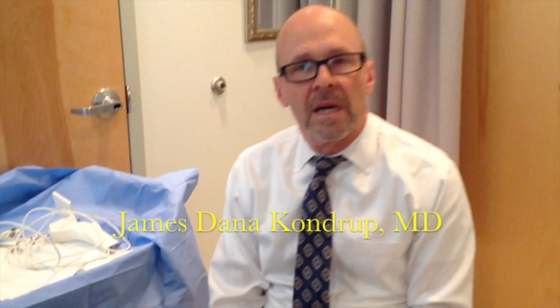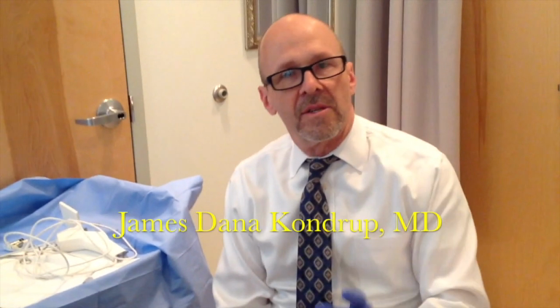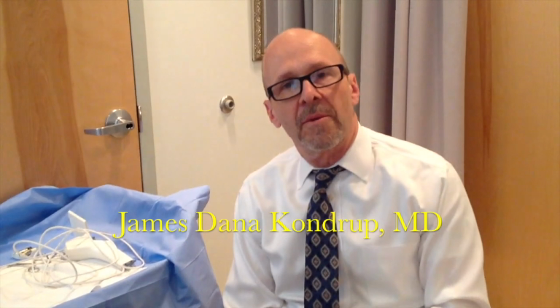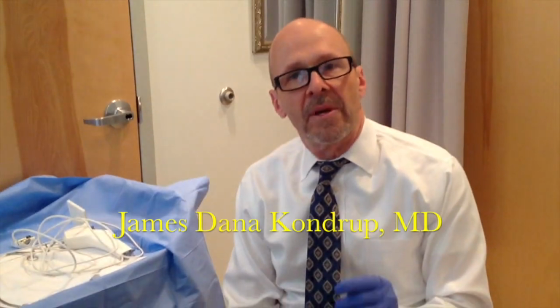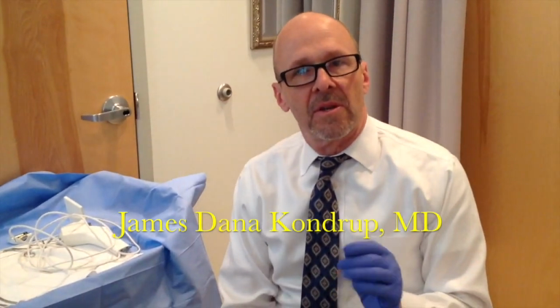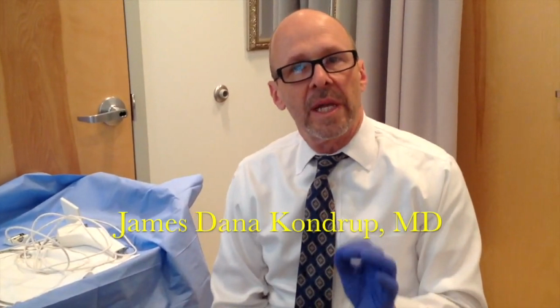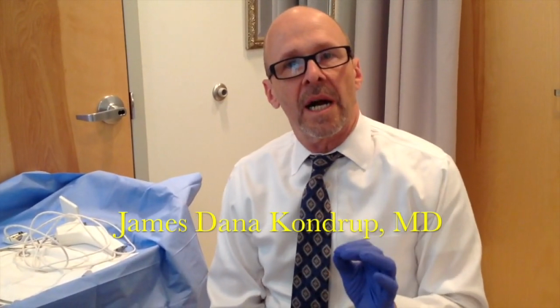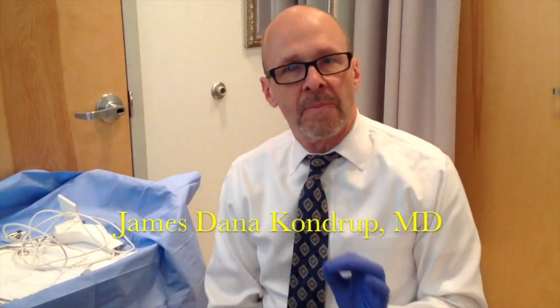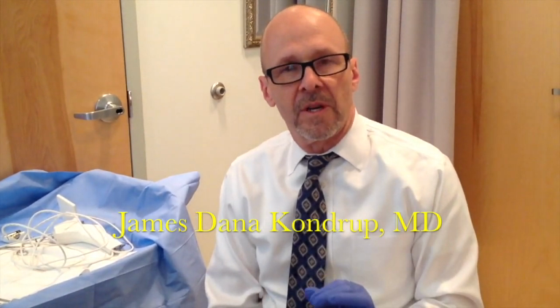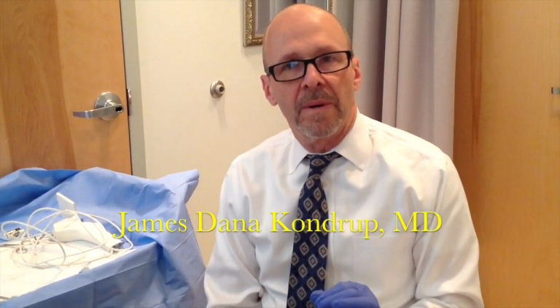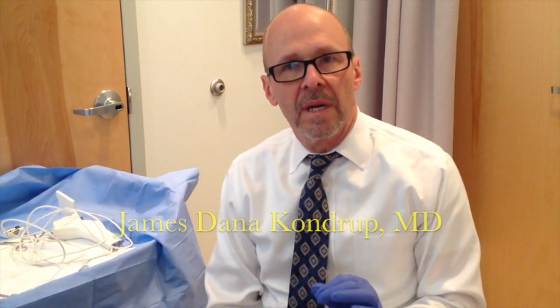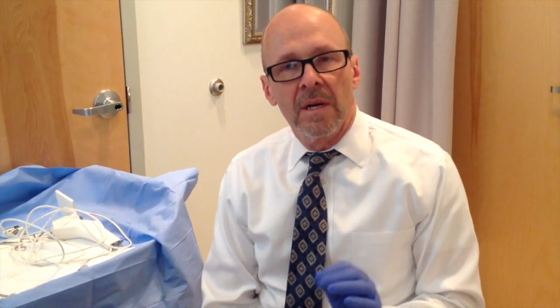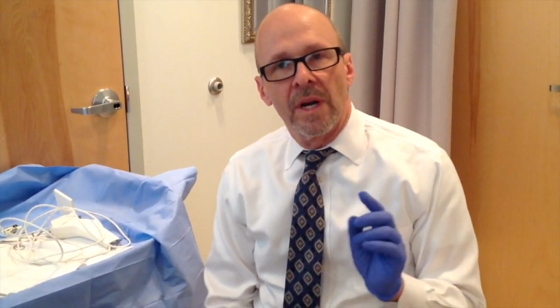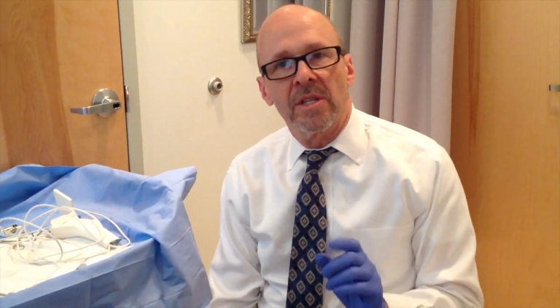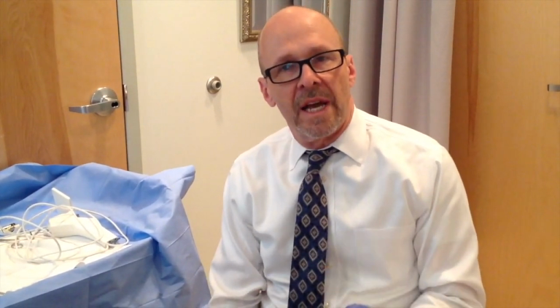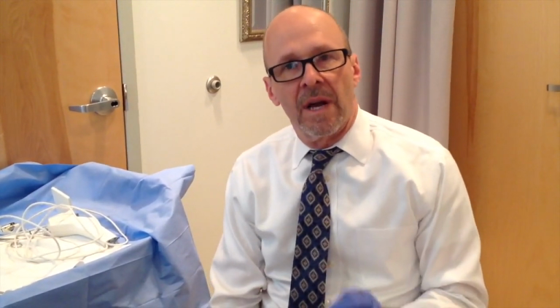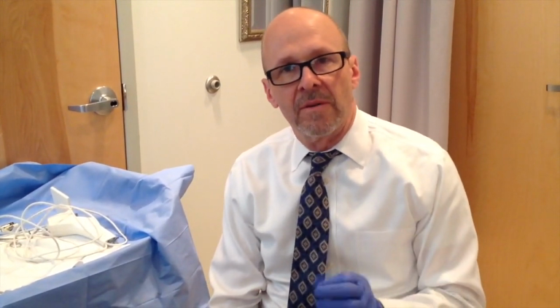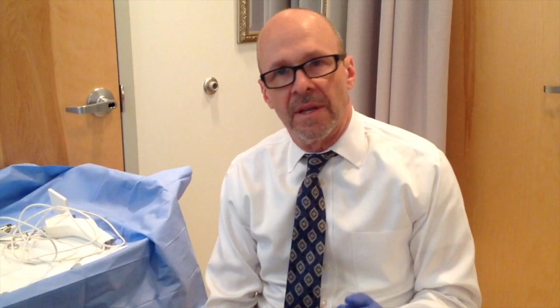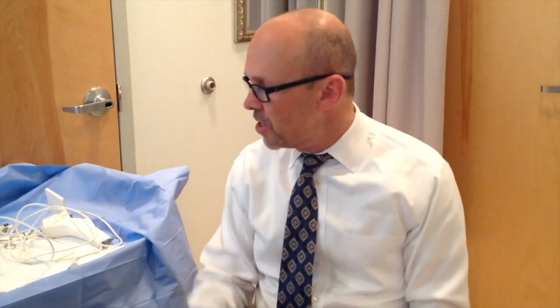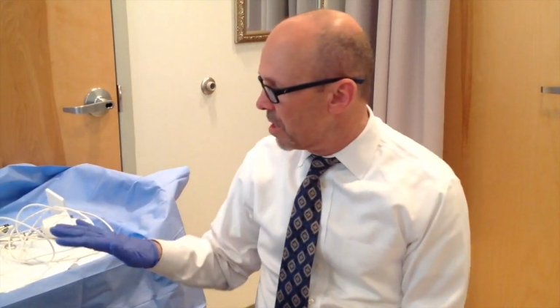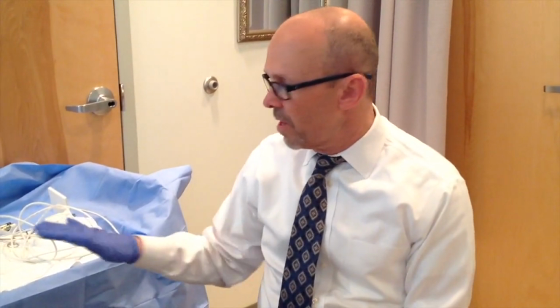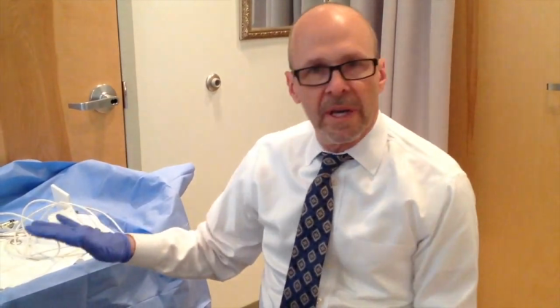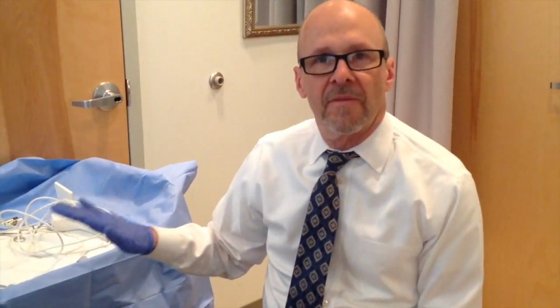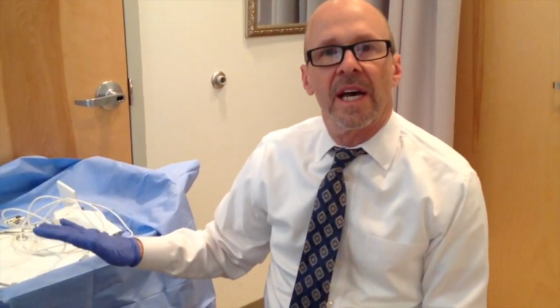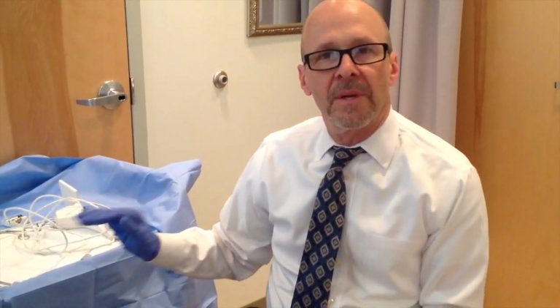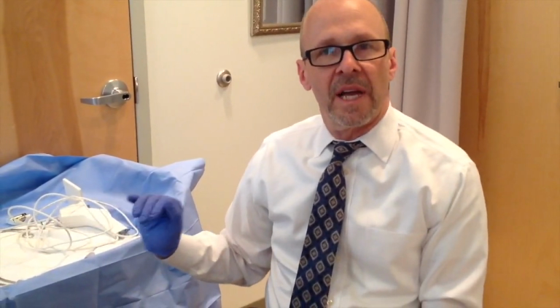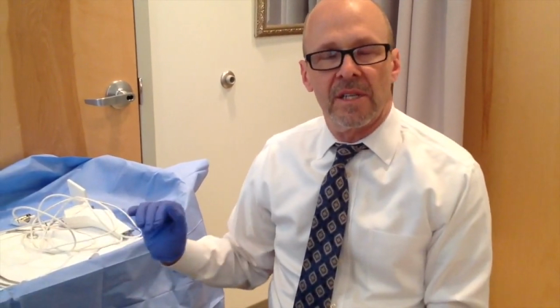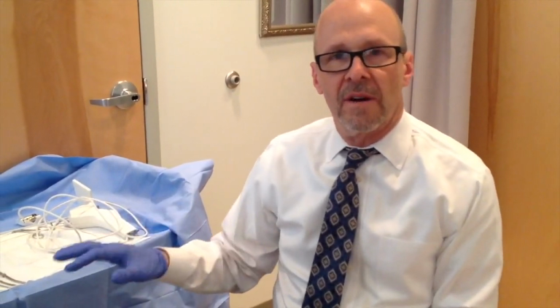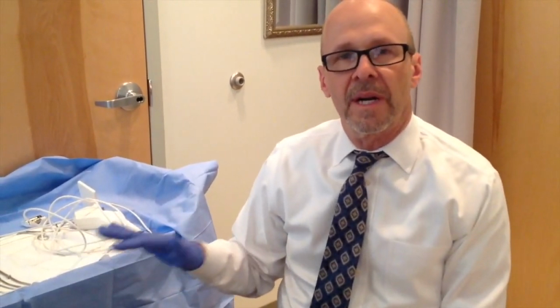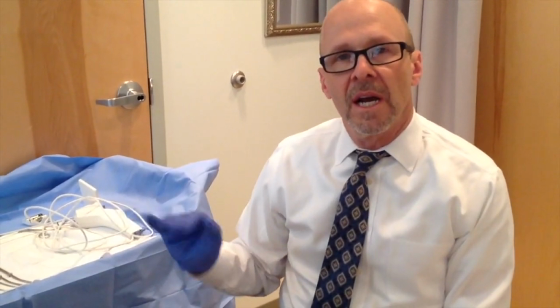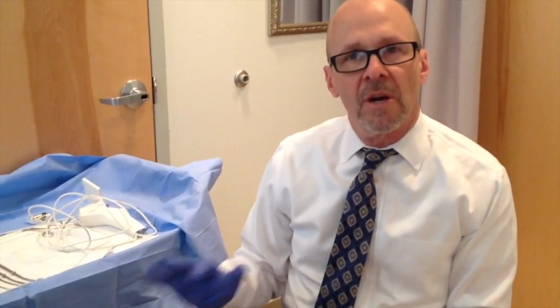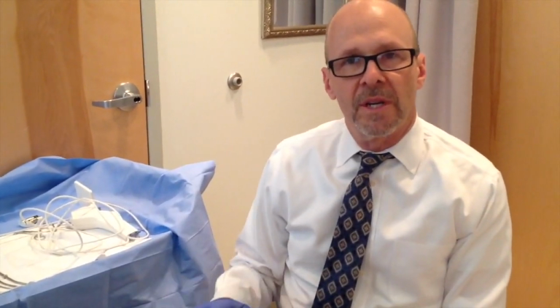Today we're going to be using the new Lina Operascope to take out an IUD. This is just a brief picture of the setup — this isn't actually sterile, but I'll show you what we do.